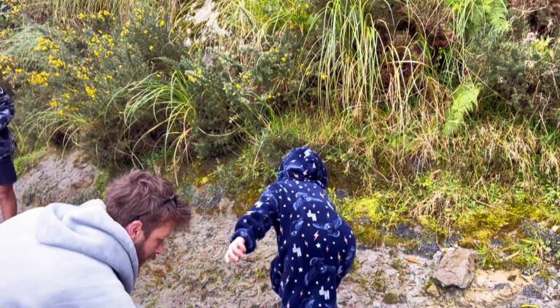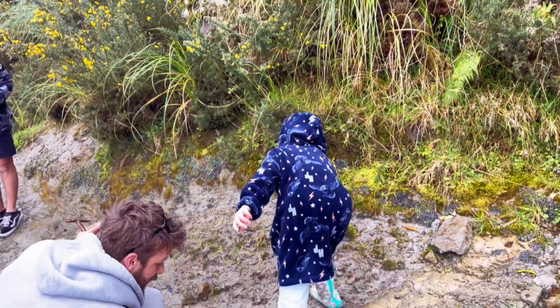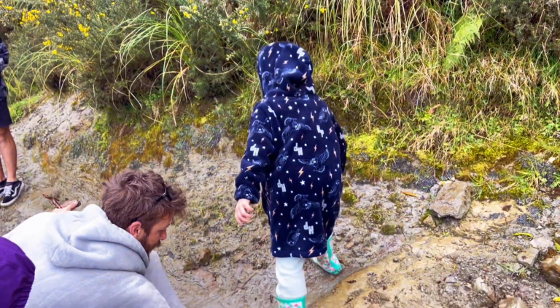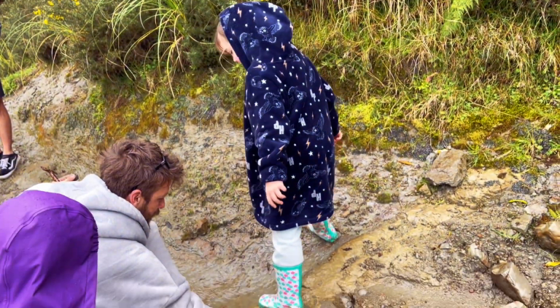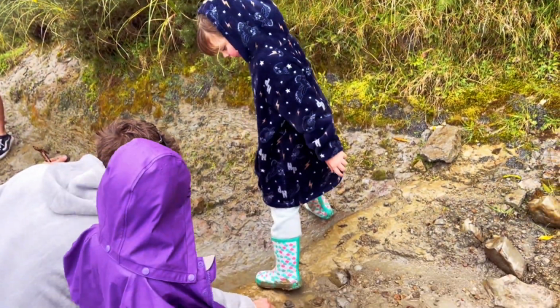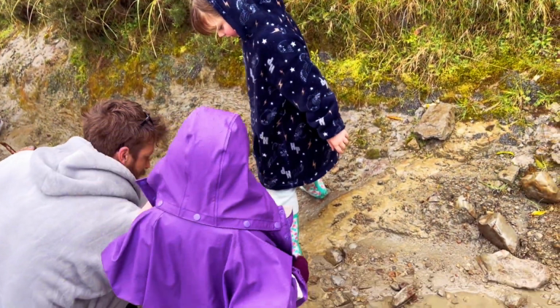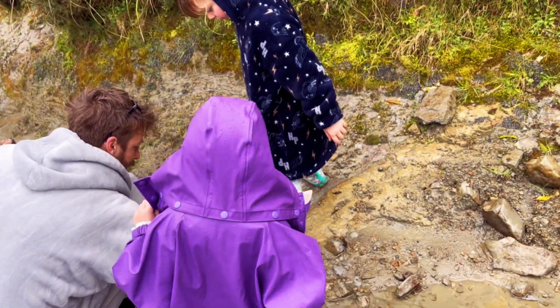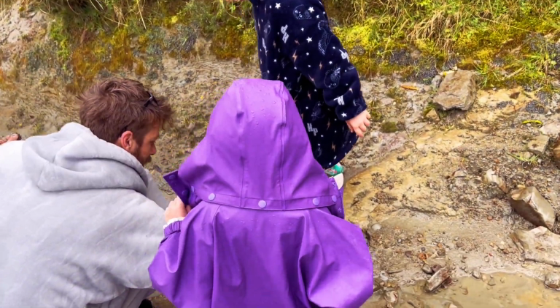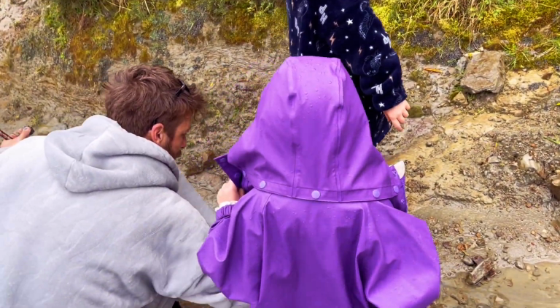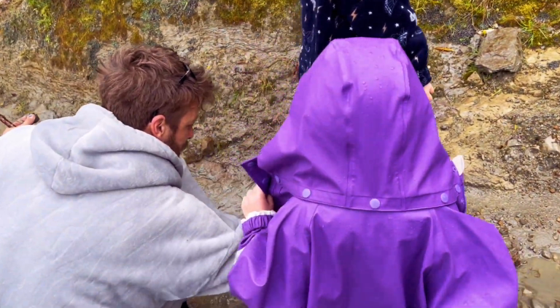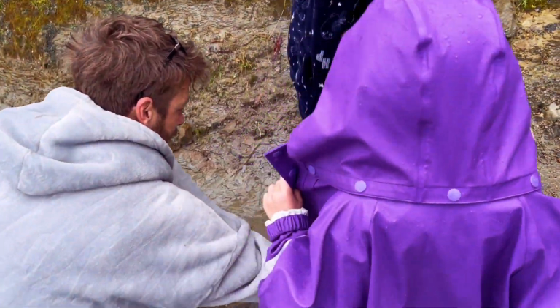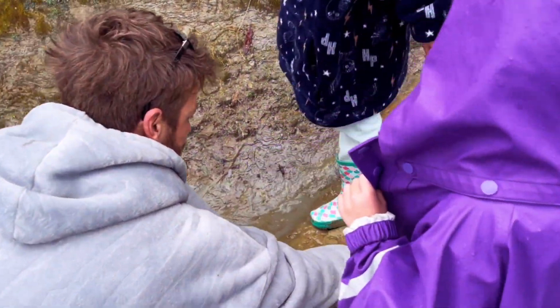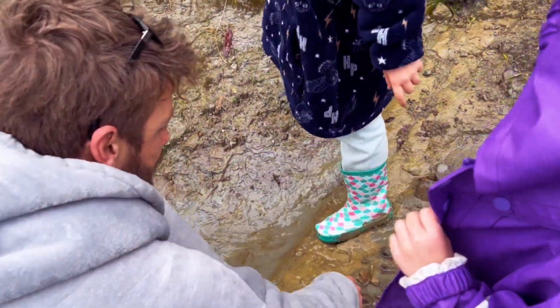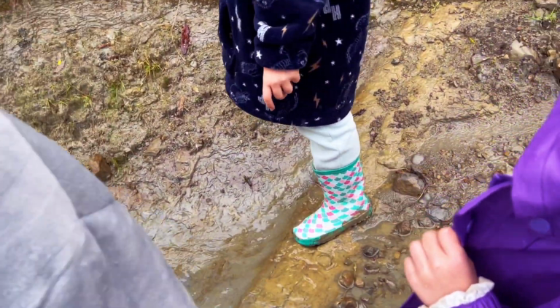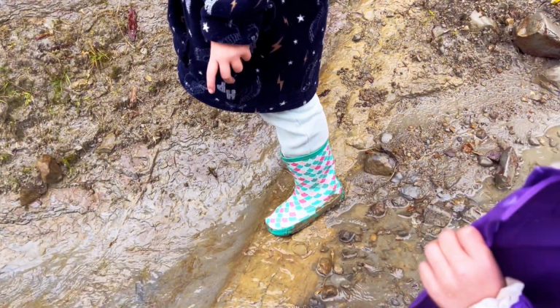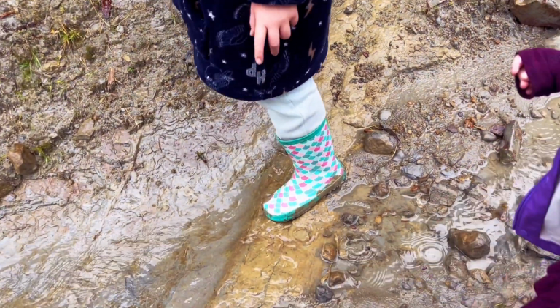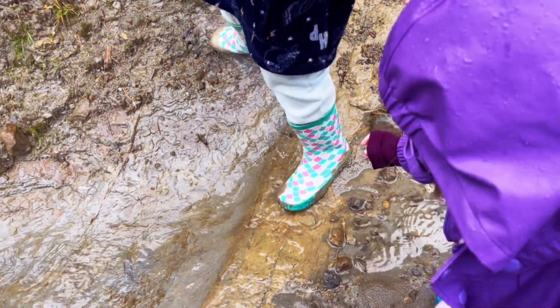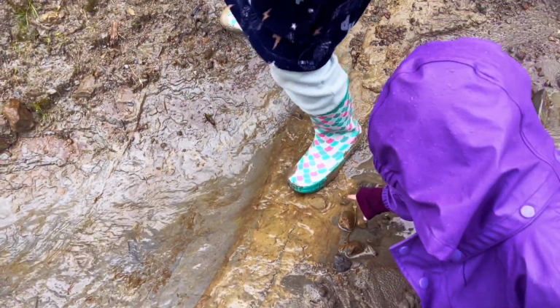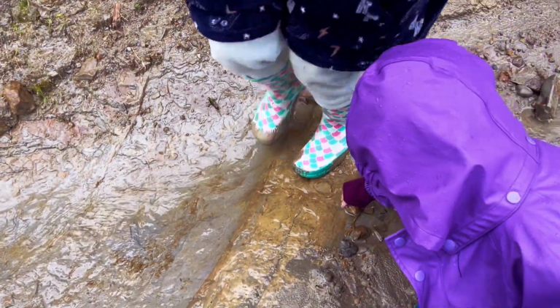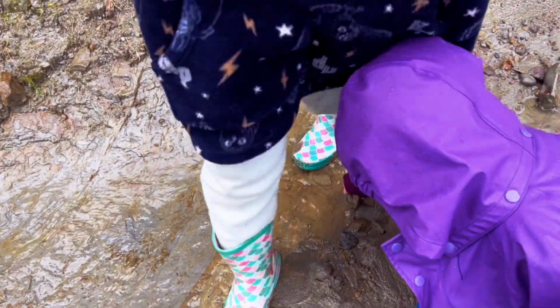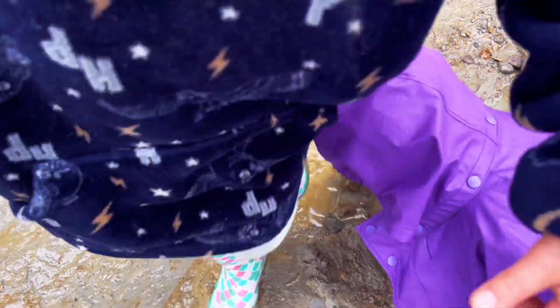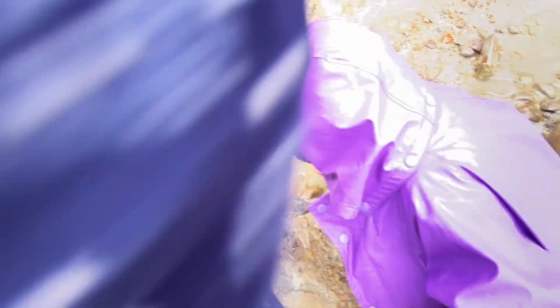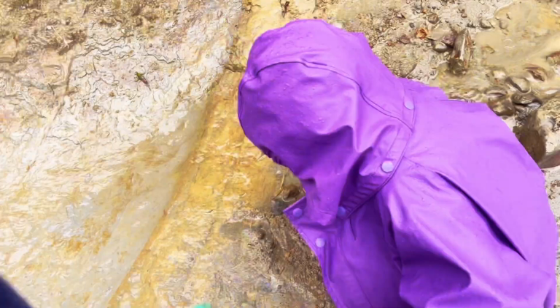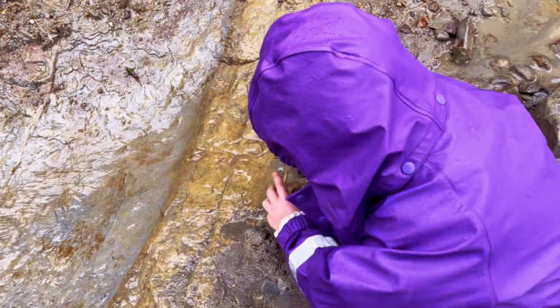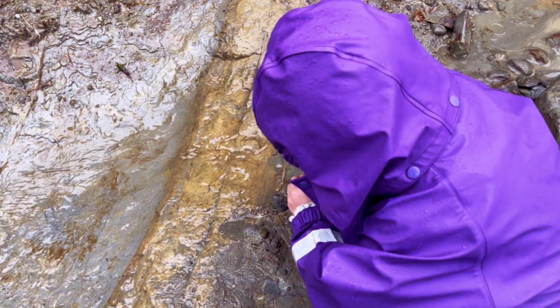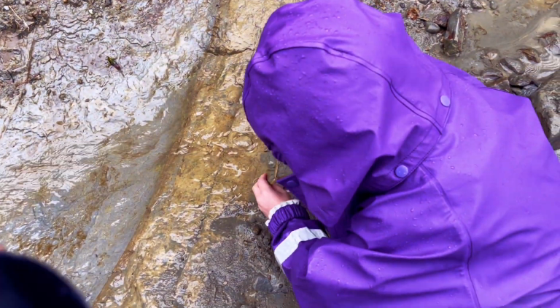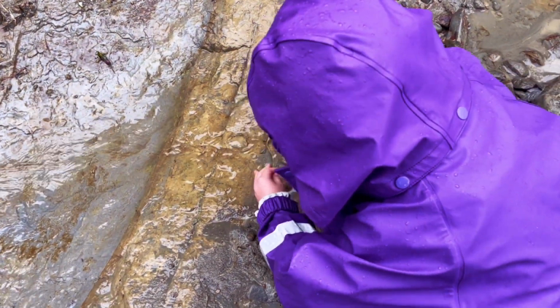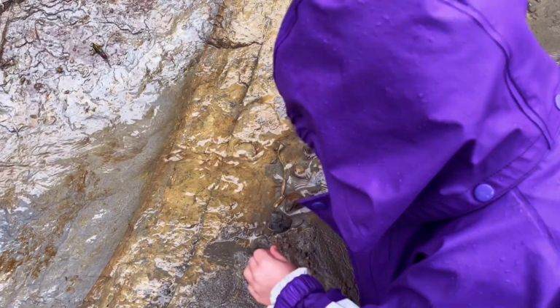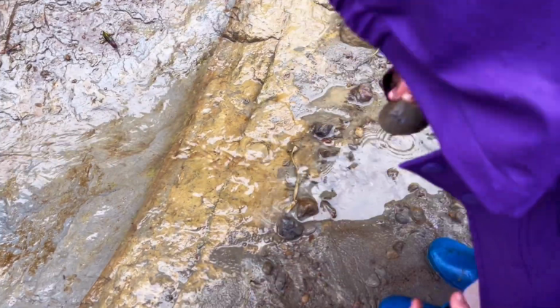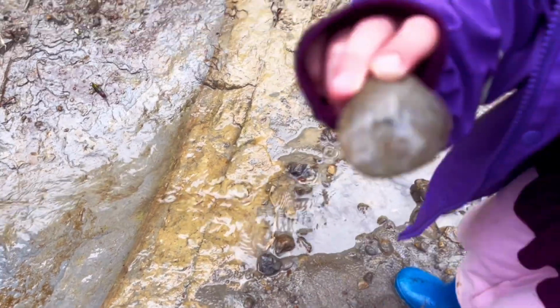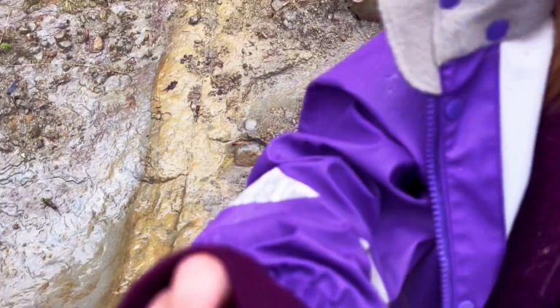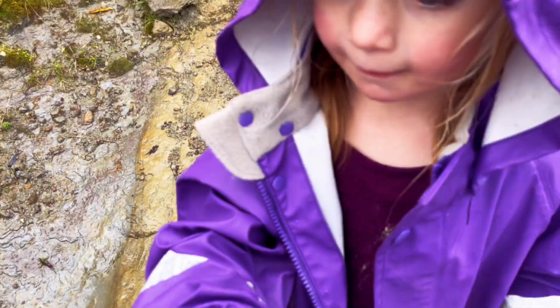Look, here's another fossil right out of the clay. It was literally just right in there and I just saw it — oh wait, there it is. I can't believe how easy that was.